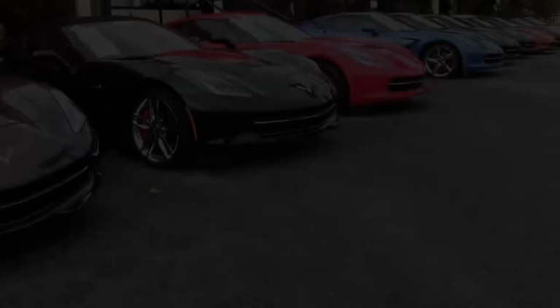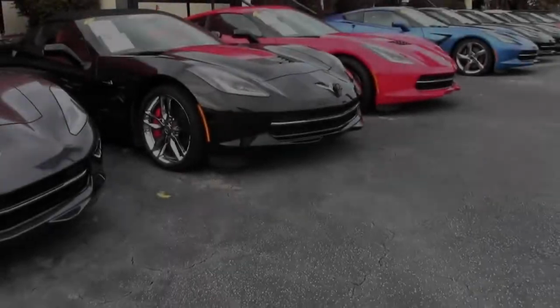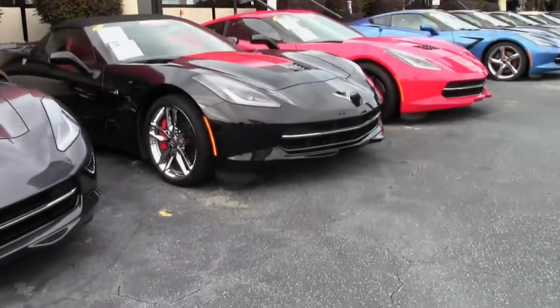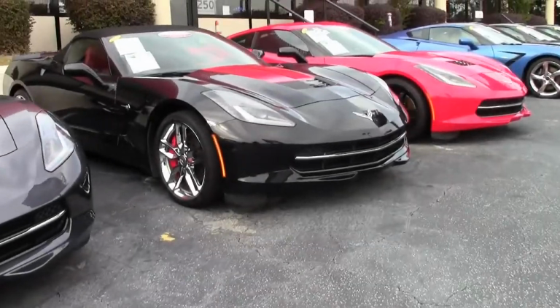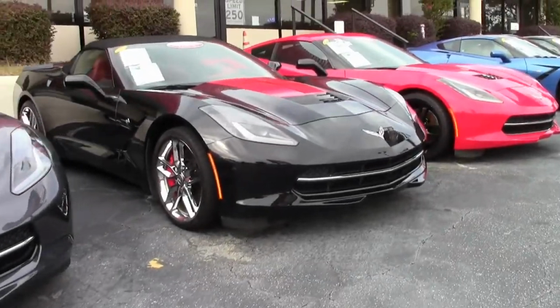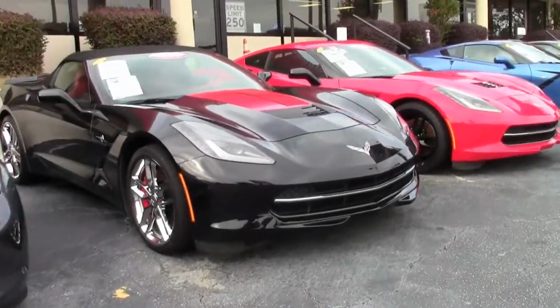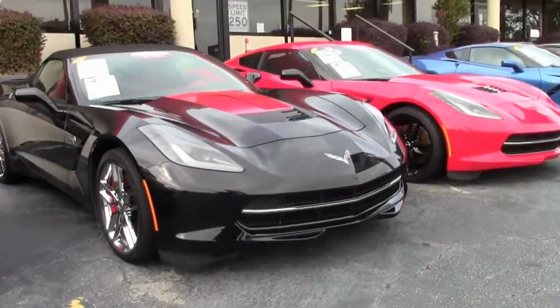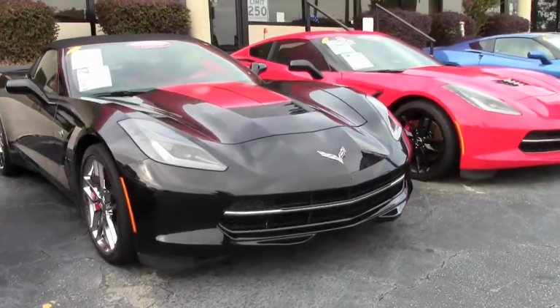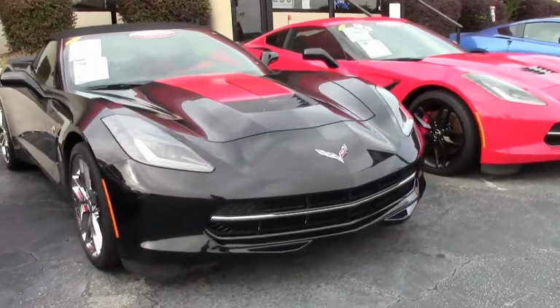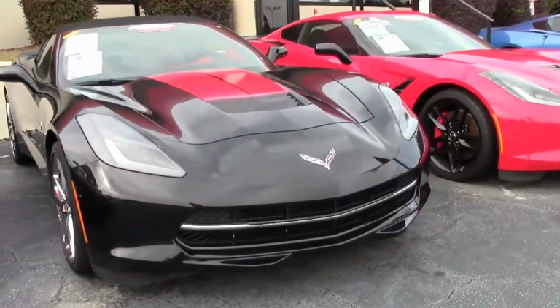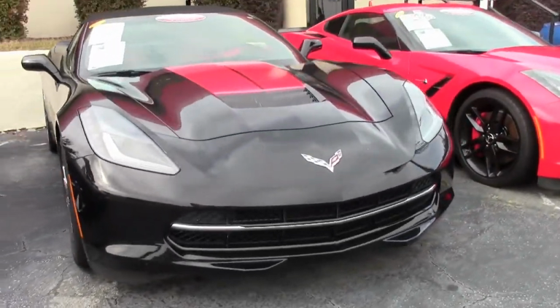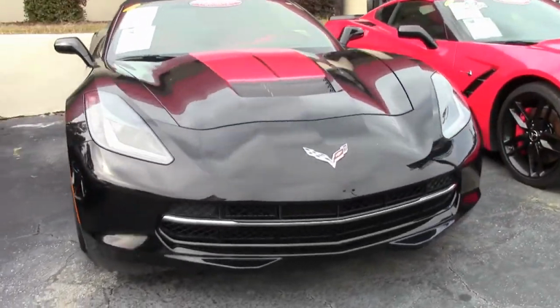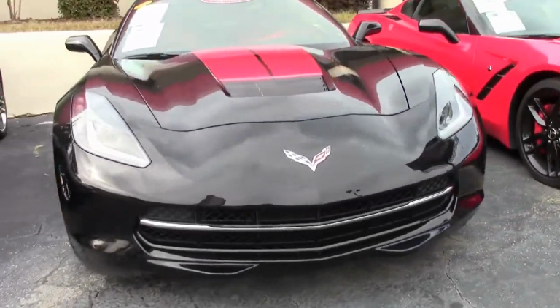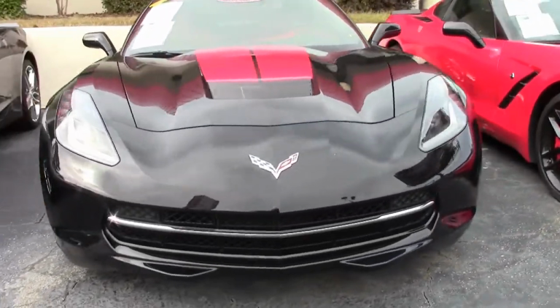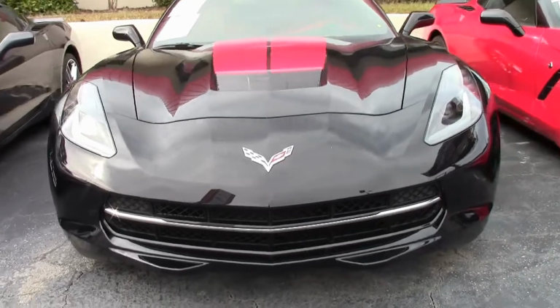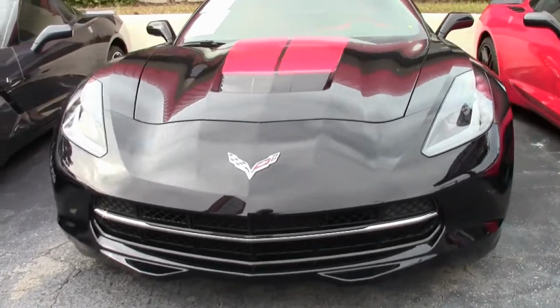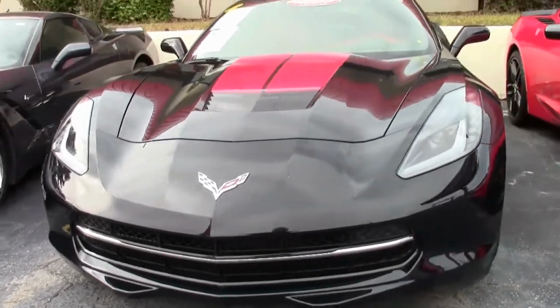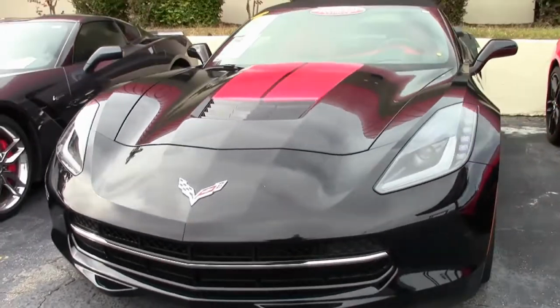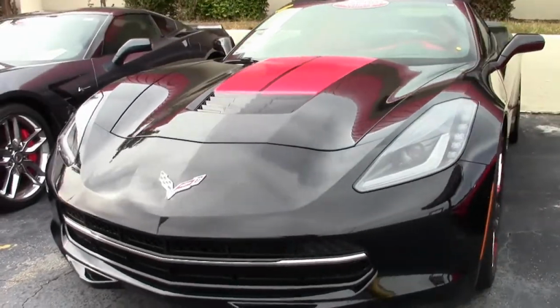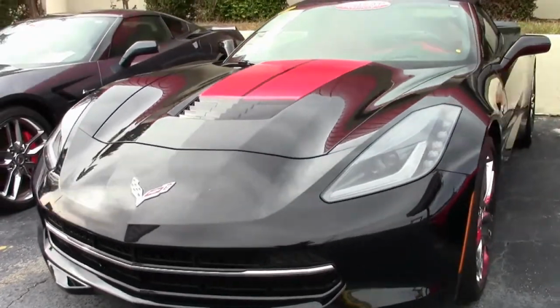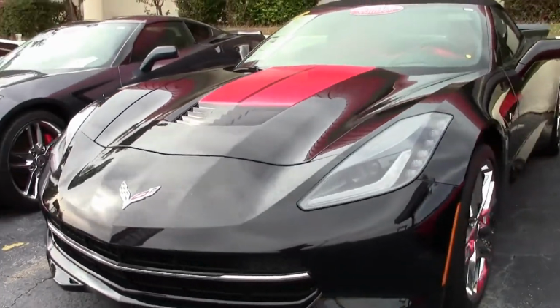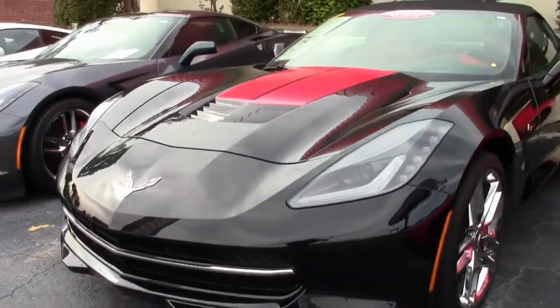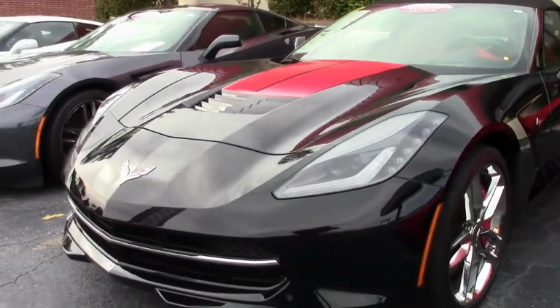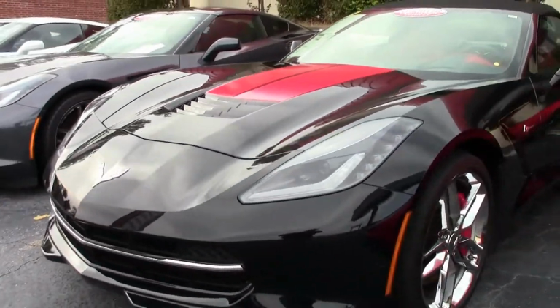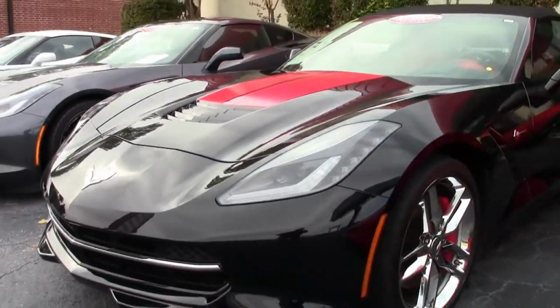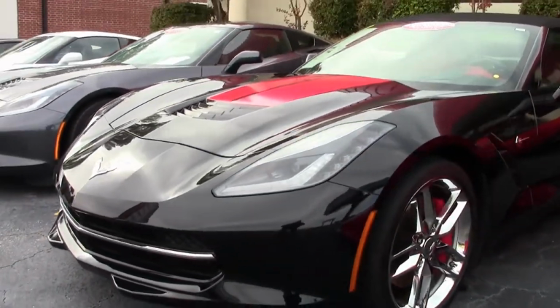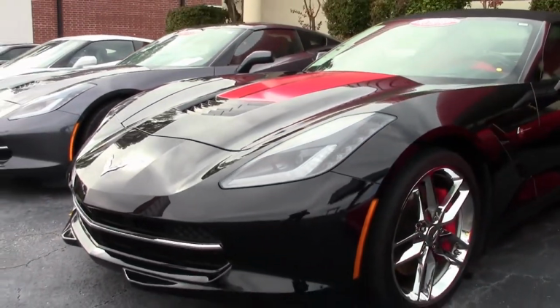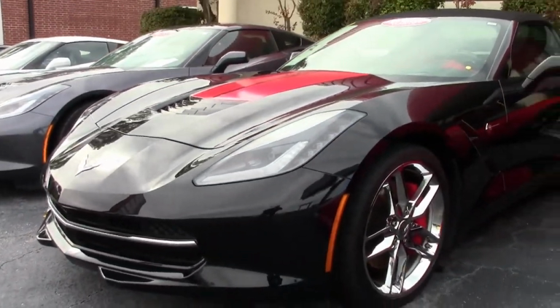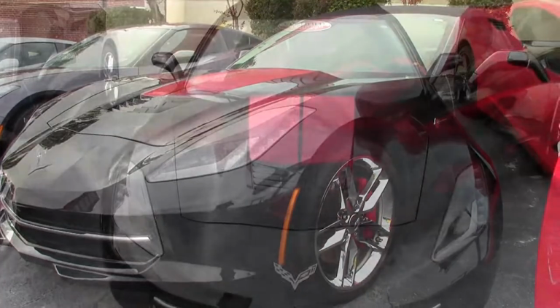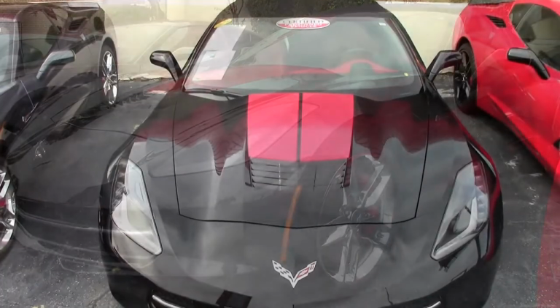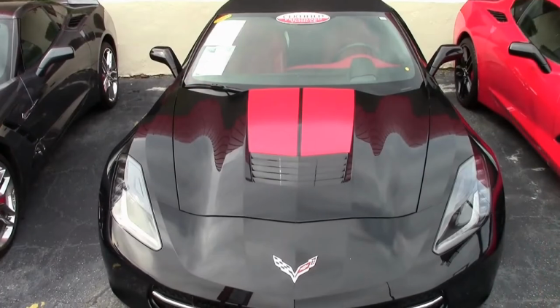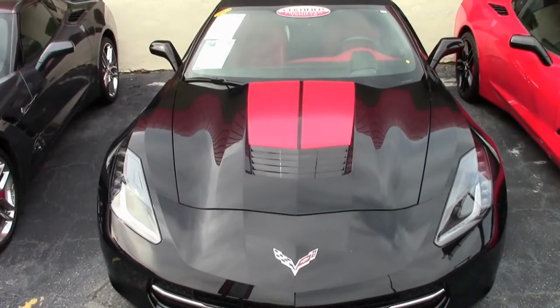2015 Corvette Stingray. This is a beautiful car. It has that beautiful black exterior, the adrenaline red interior, and a beautiful jet black convertible top.